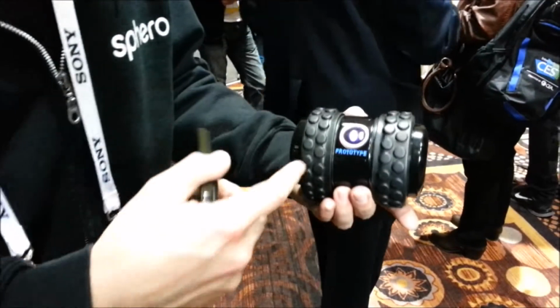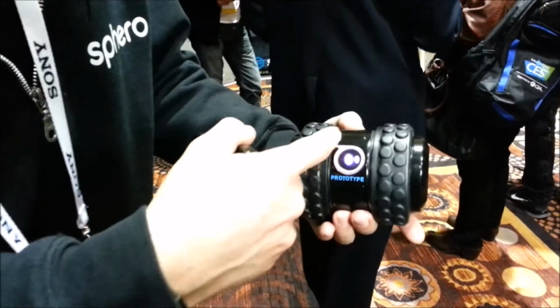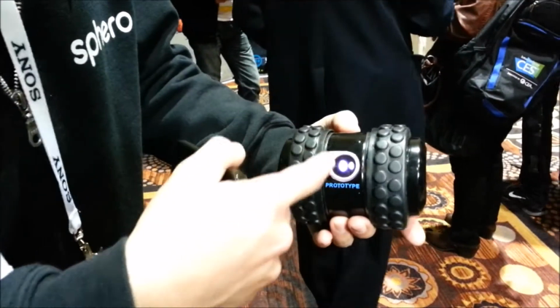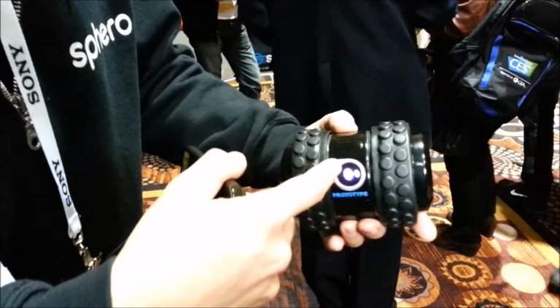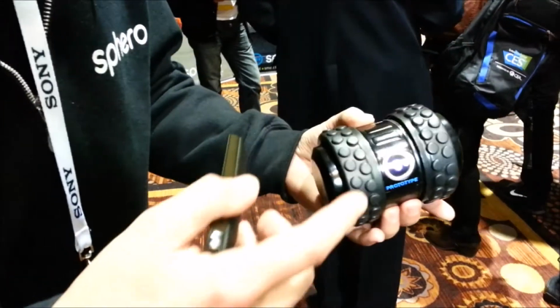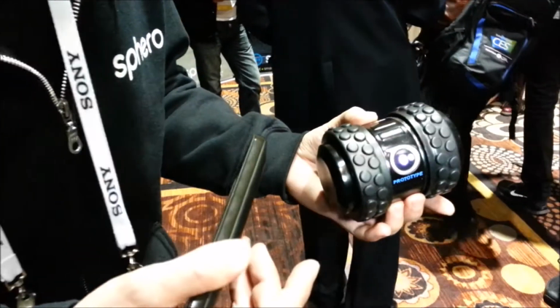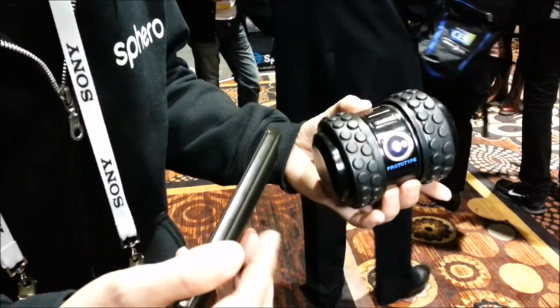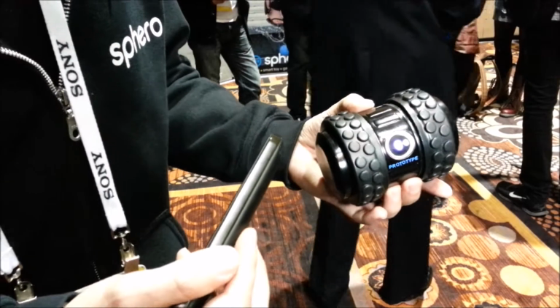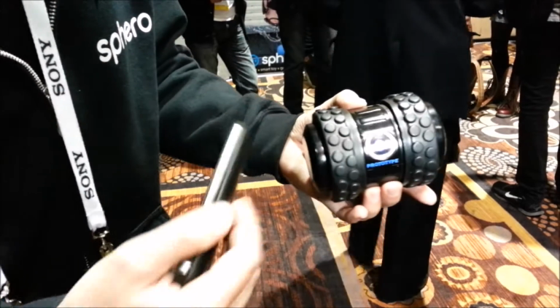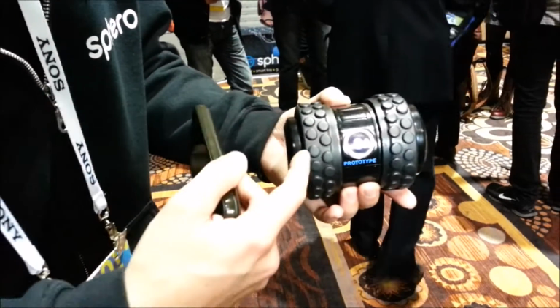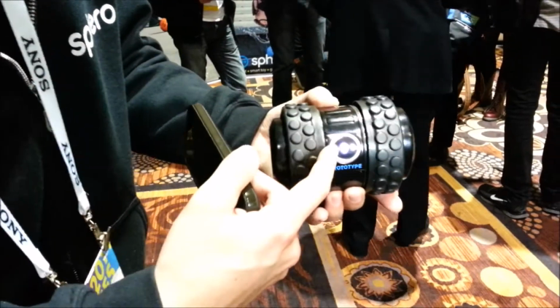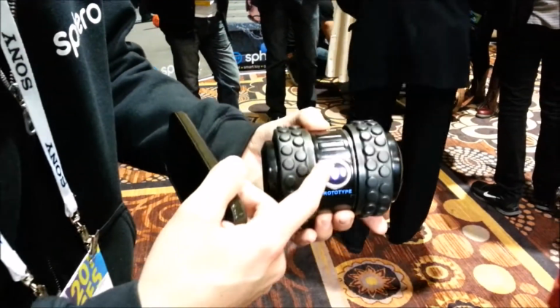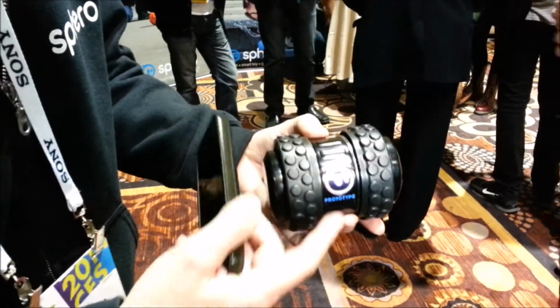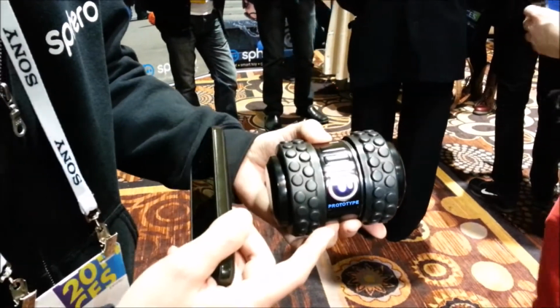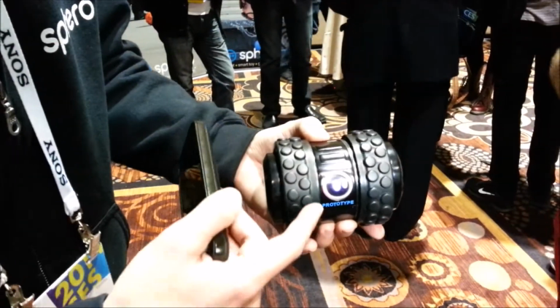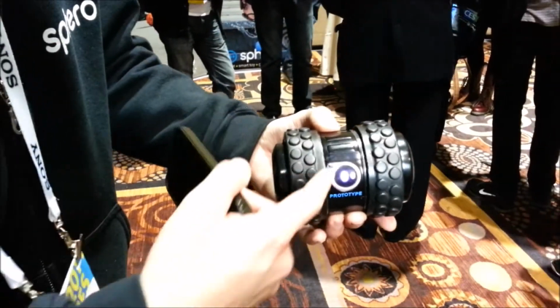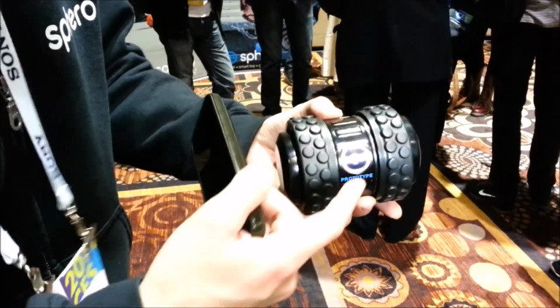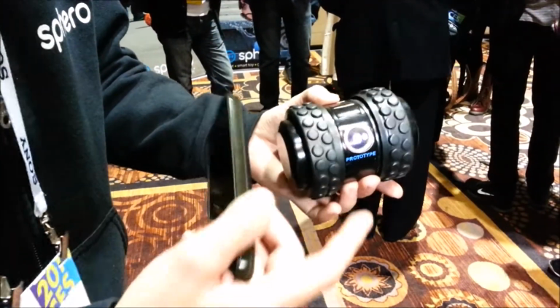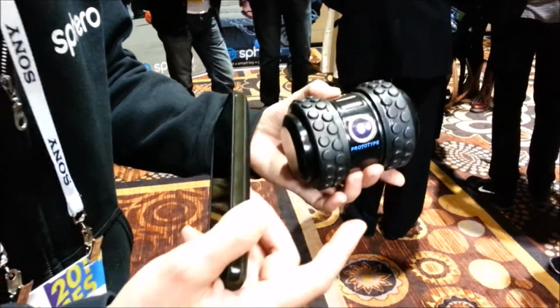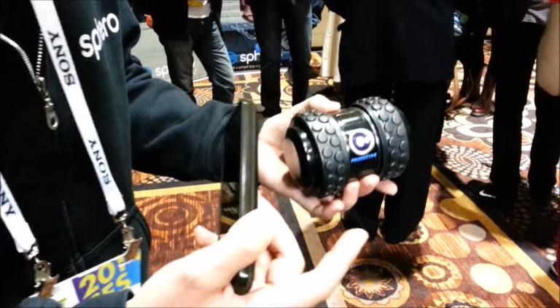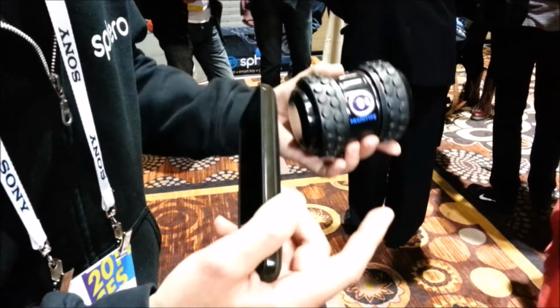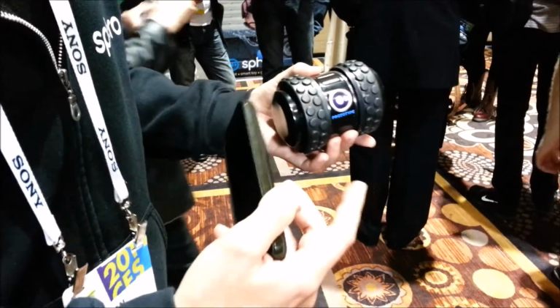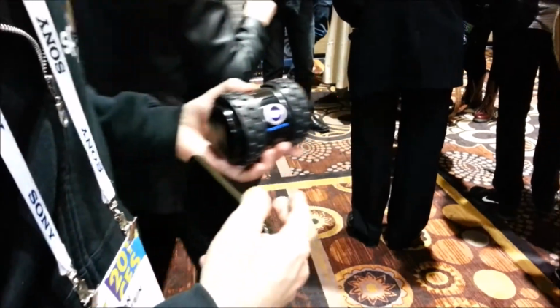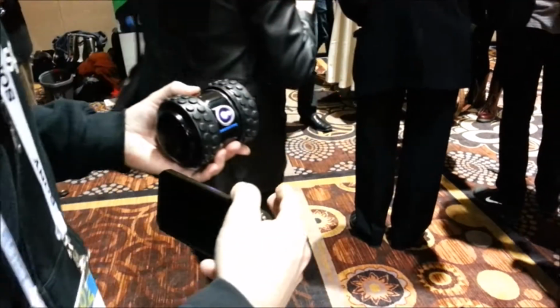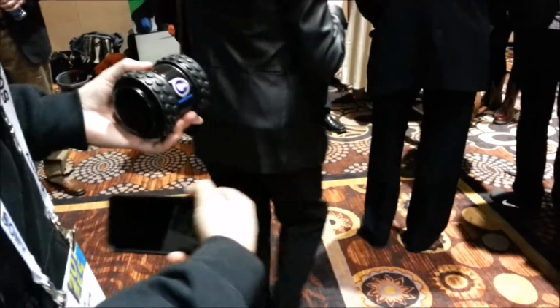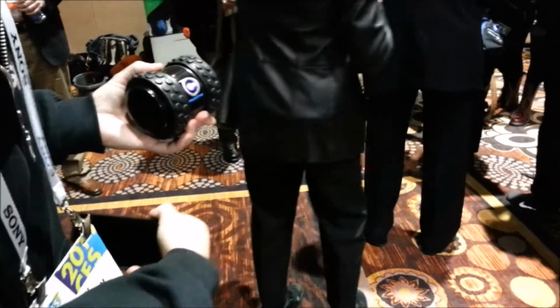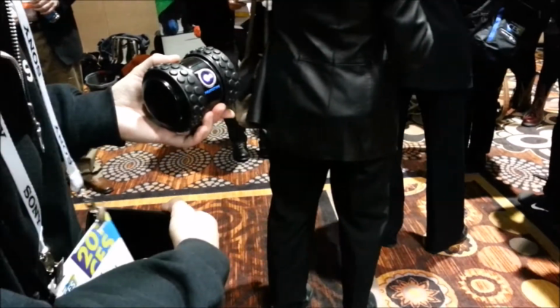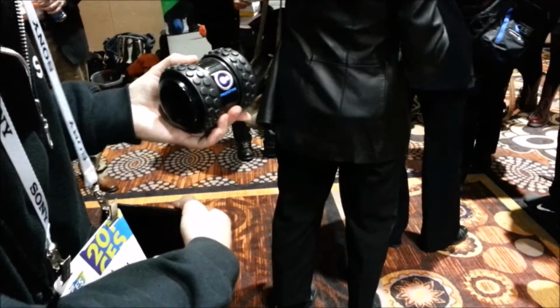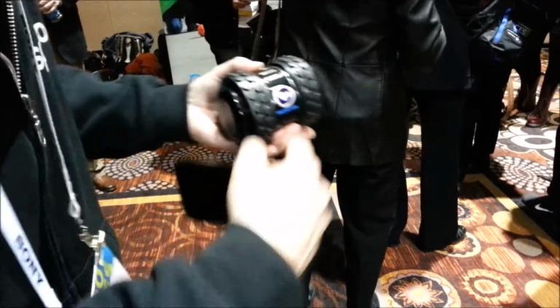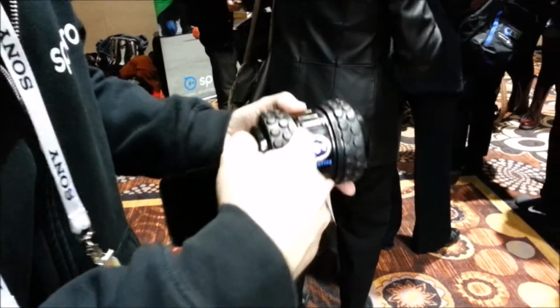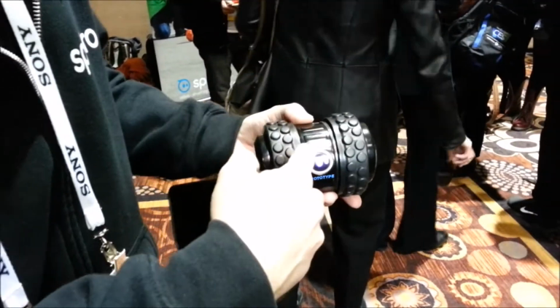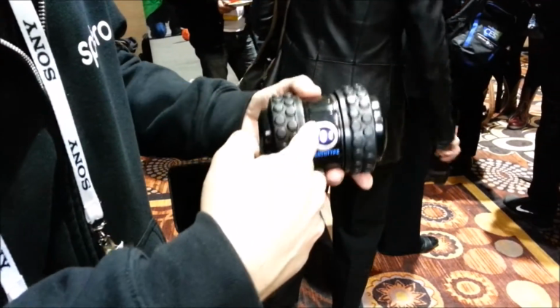It lights up. It's also programmable like Sphero is — you can program it in 16 different languages. We have a bunch of different apps that already work for our existing Sphero robot ball, and they will also work for 2B.